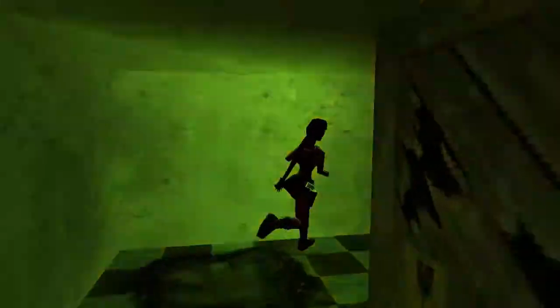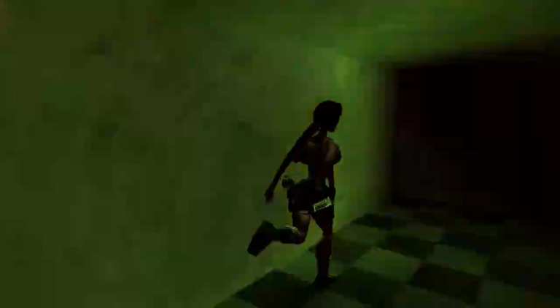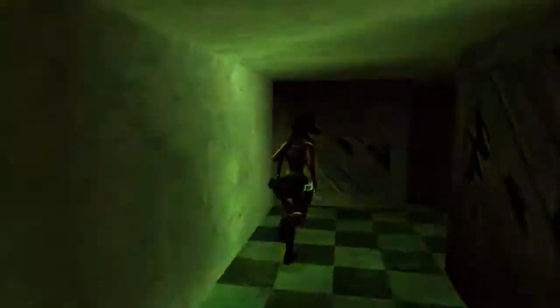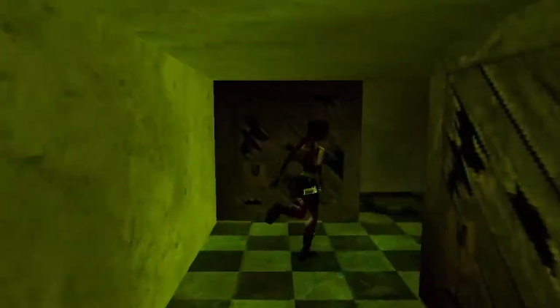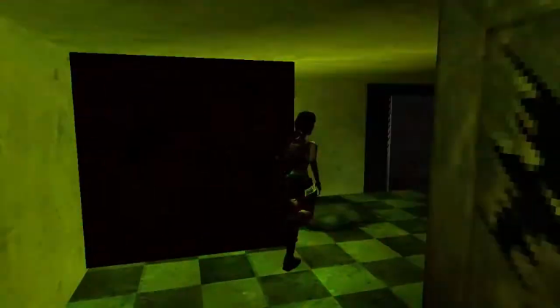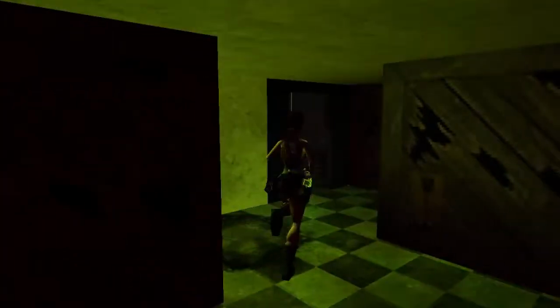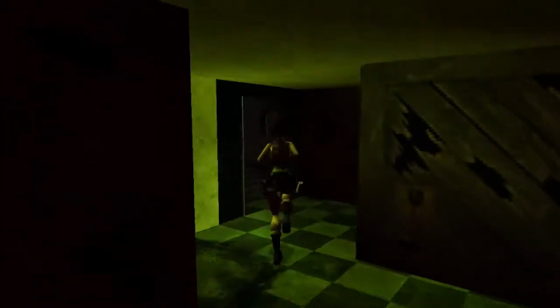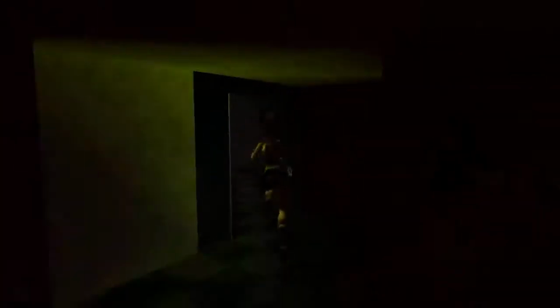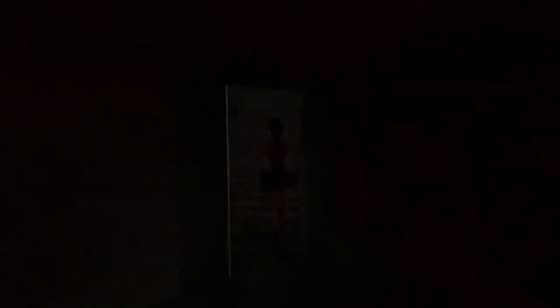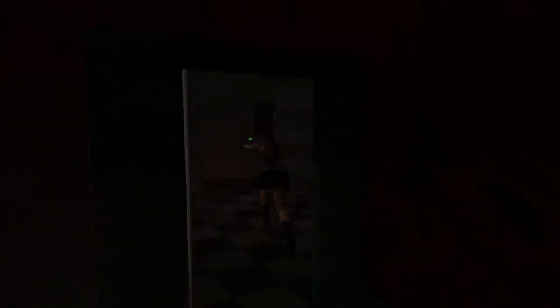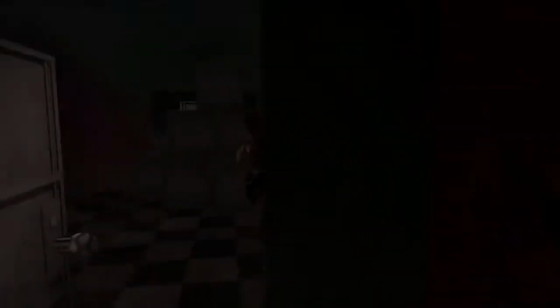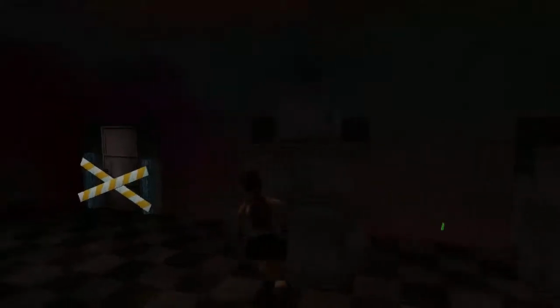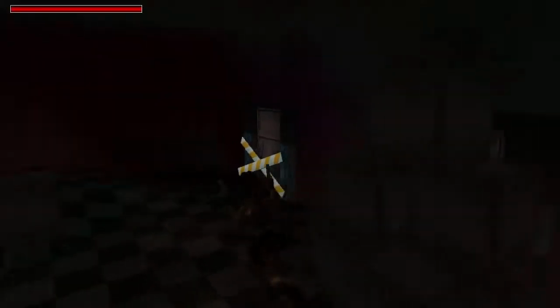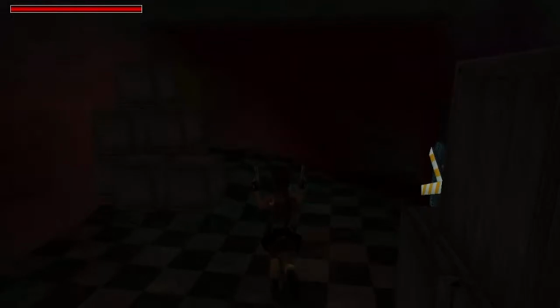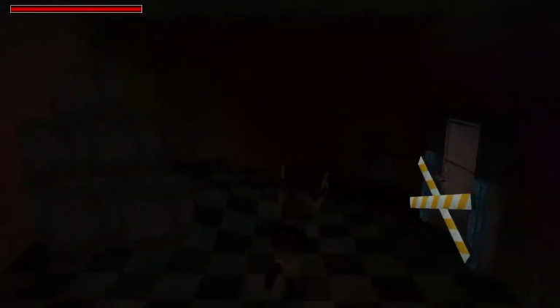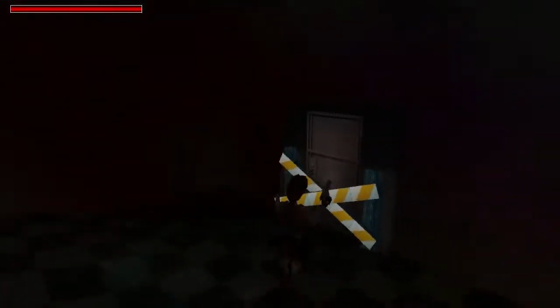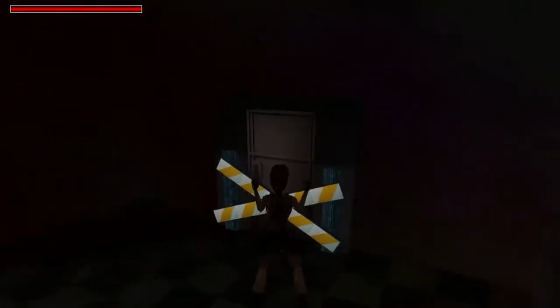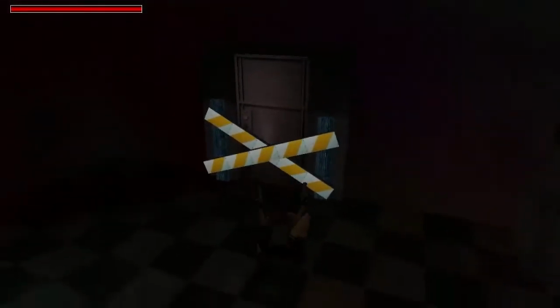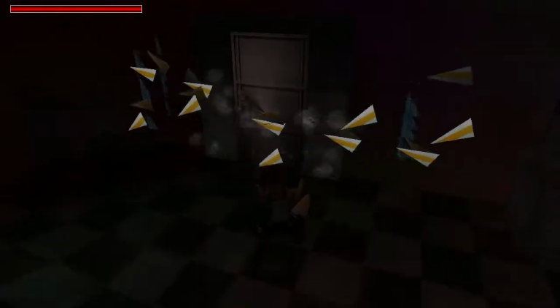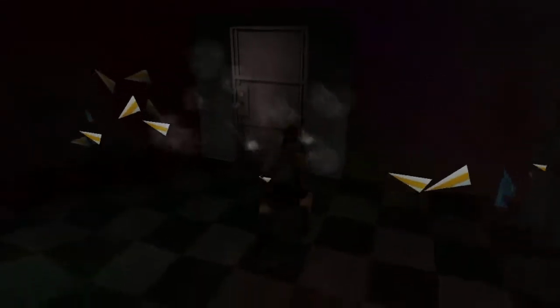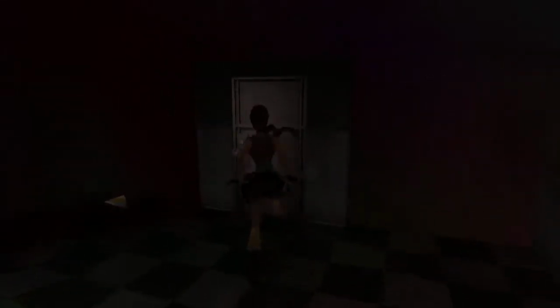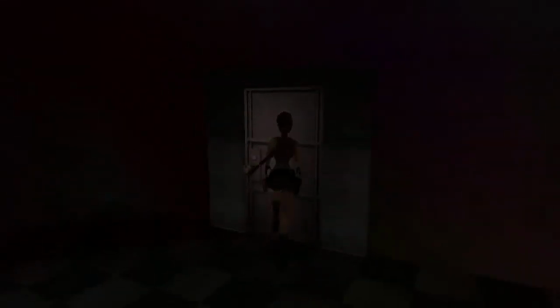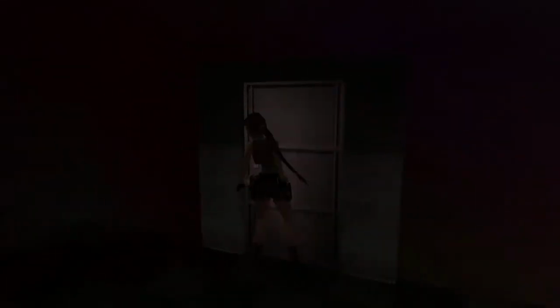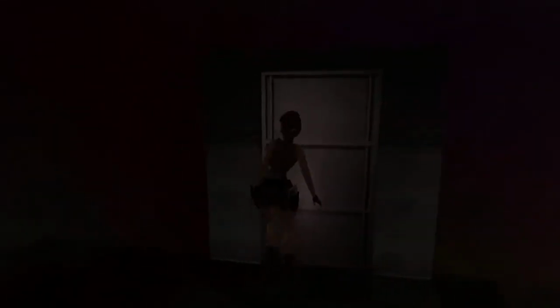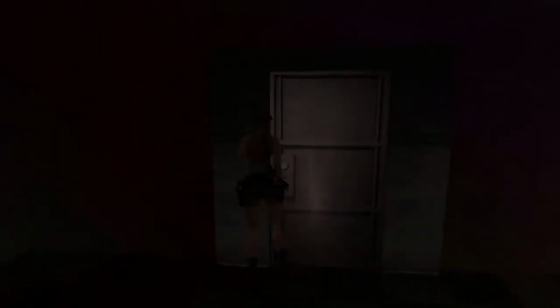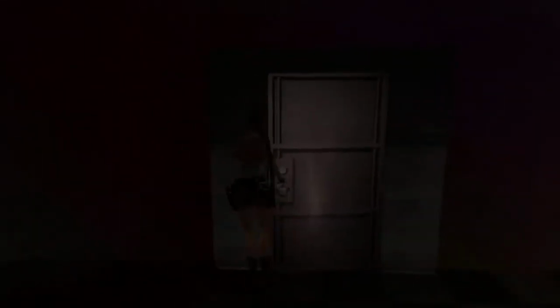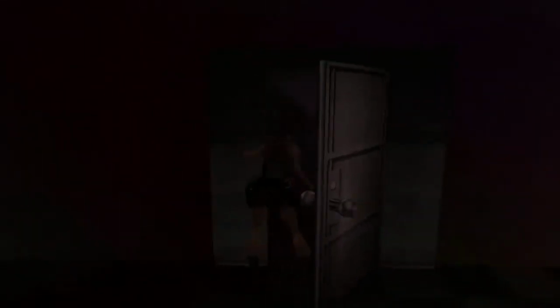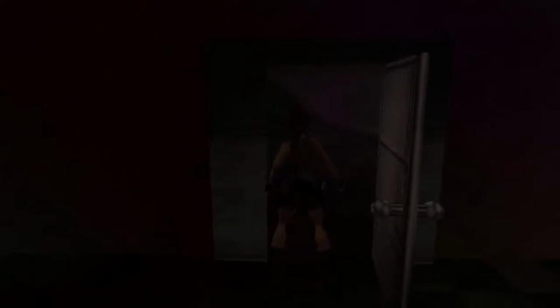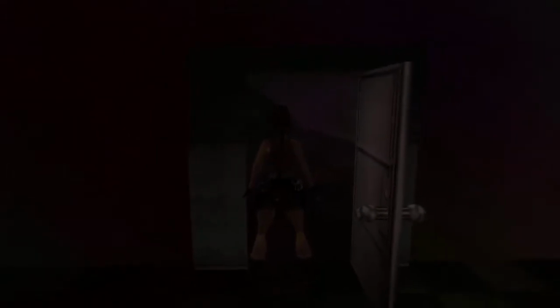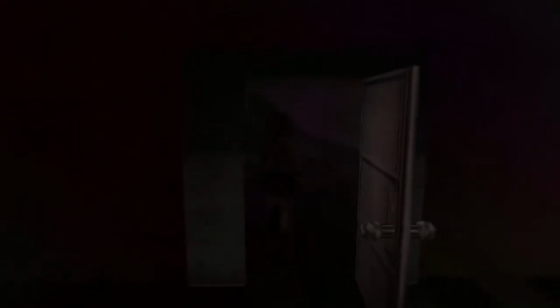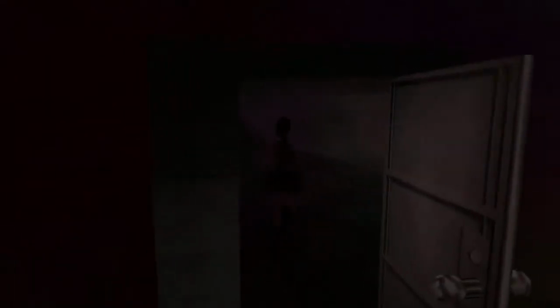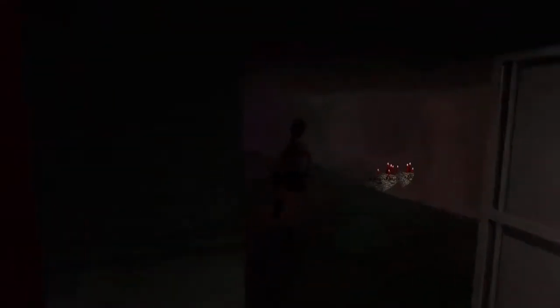Exit this room, and then come over here and shoot the barrier in front of this door. Go through the door.